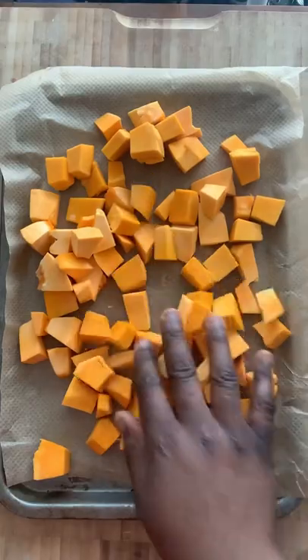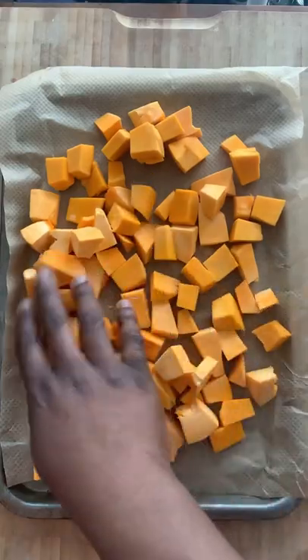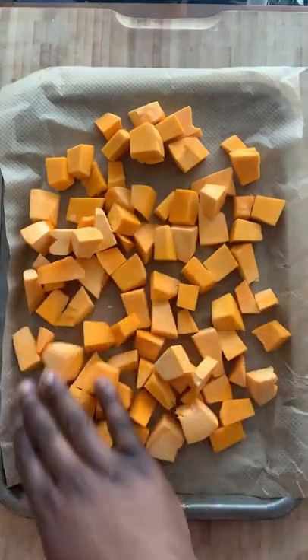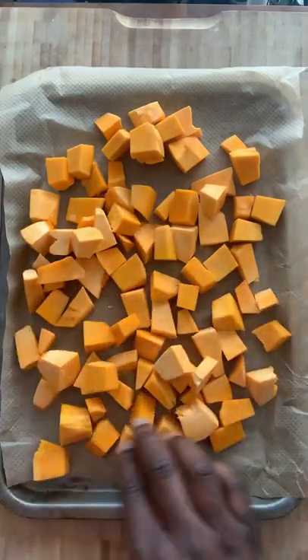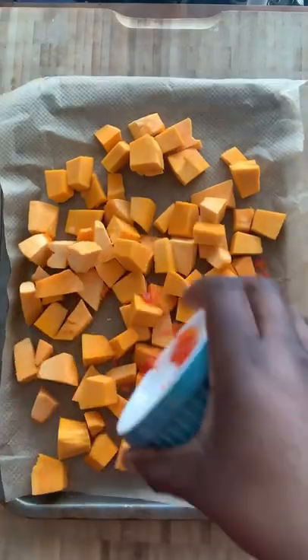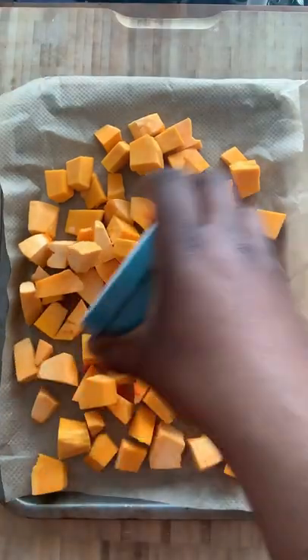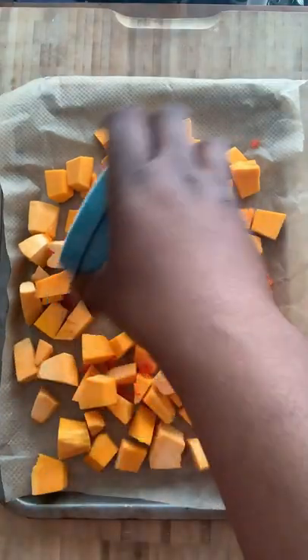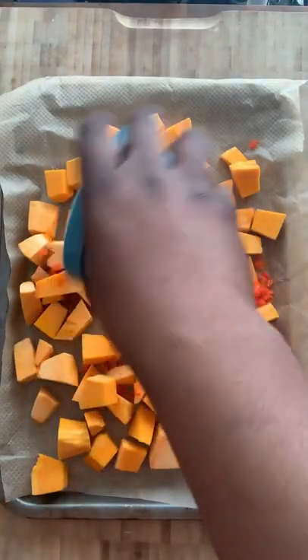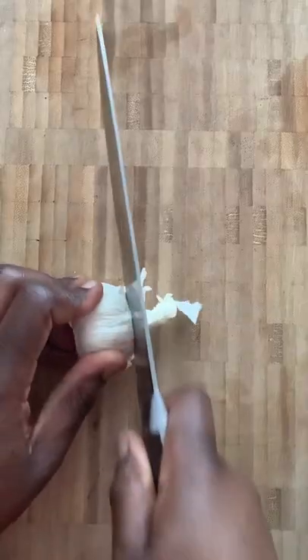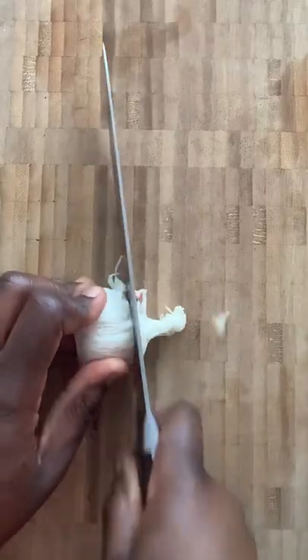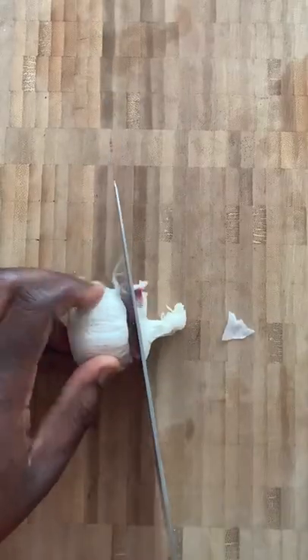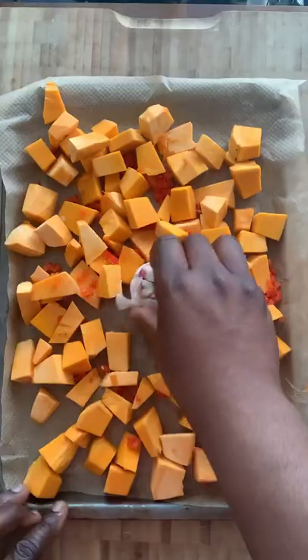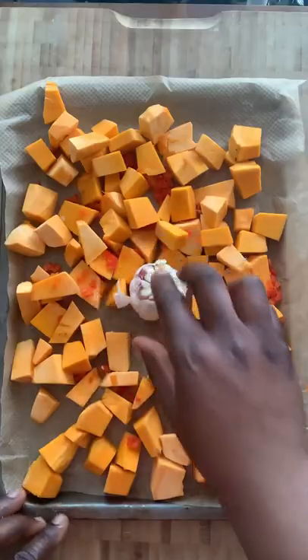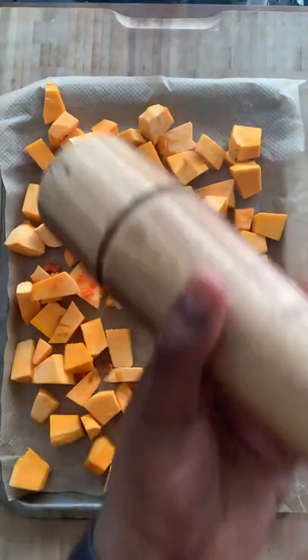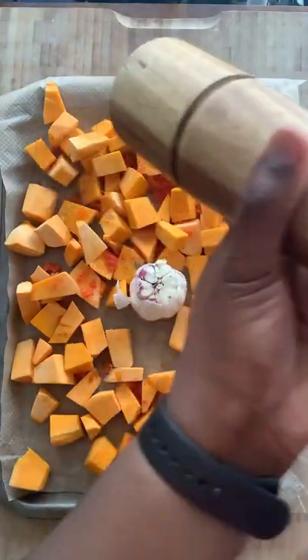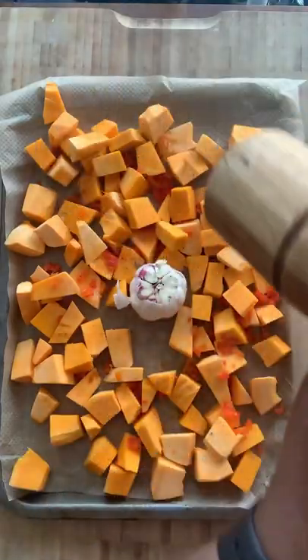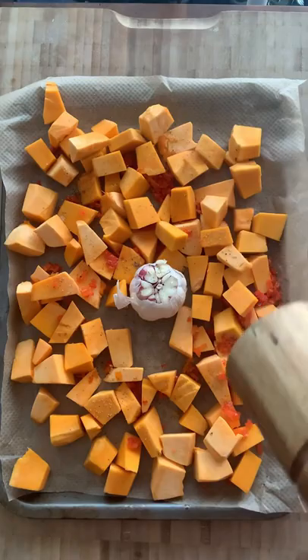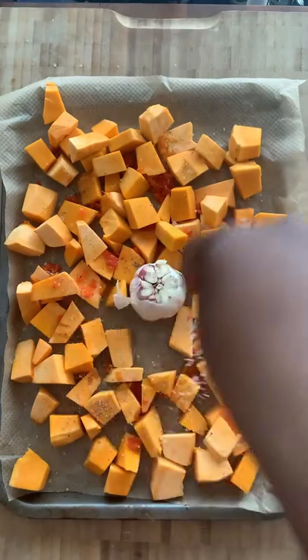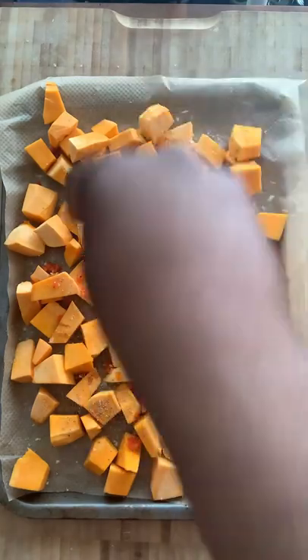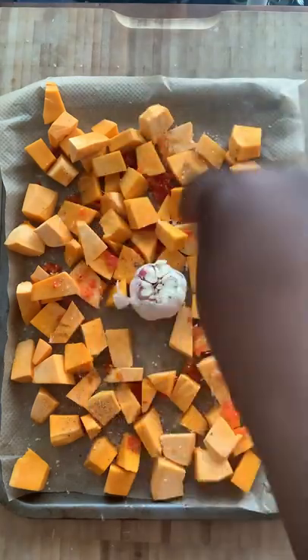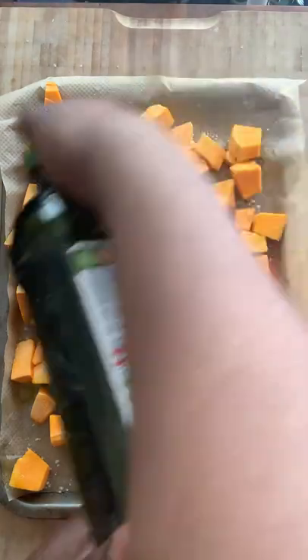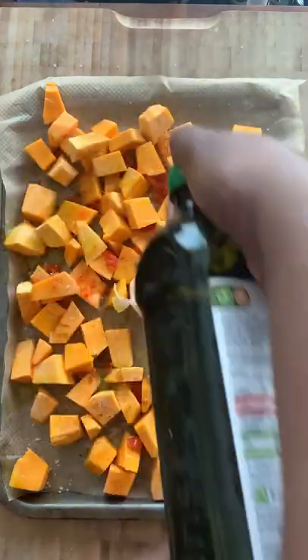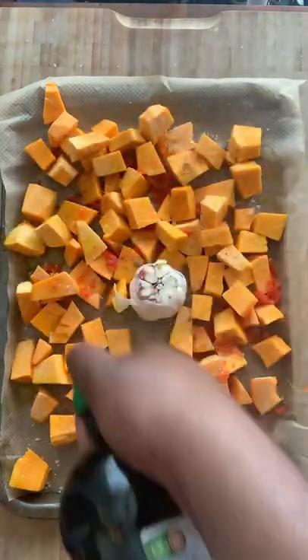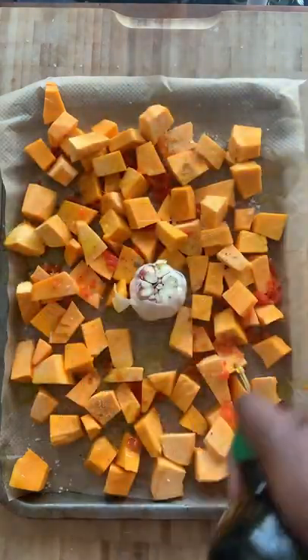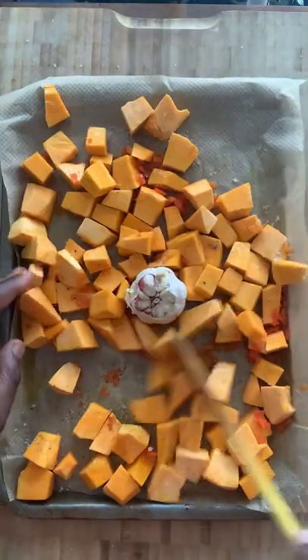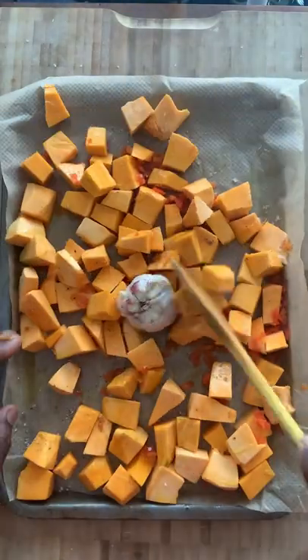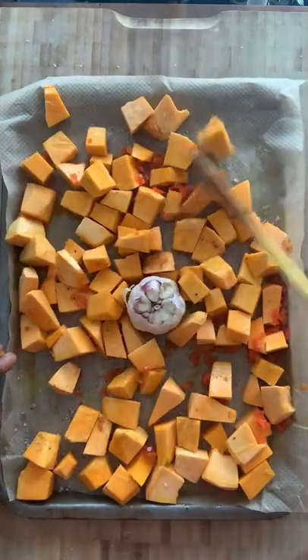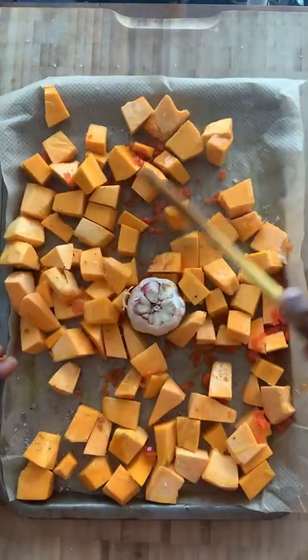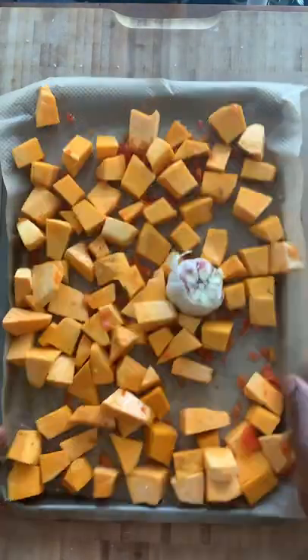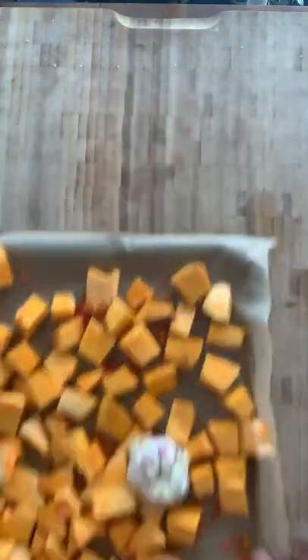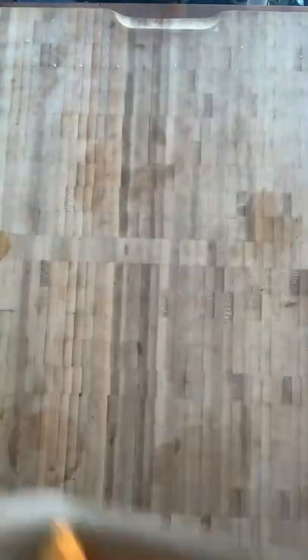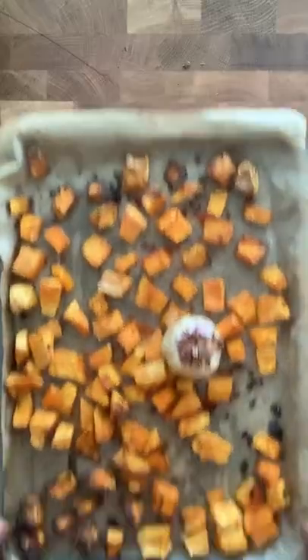Use cubed pumpkins or butternut squash, season with scotch bonnet, put in a garlic bulb, salt and black pepper, and some olive oil. Mix it around and put it in the oven until it's lovely and soft.